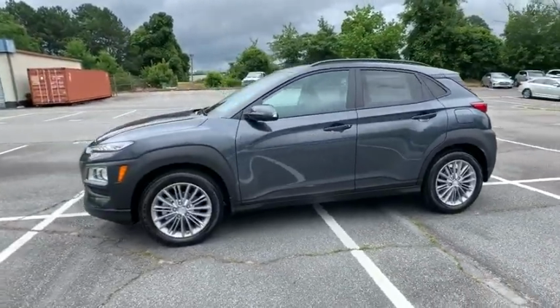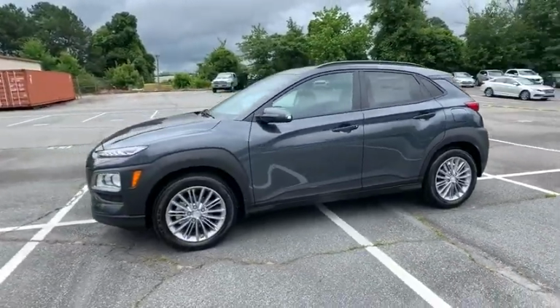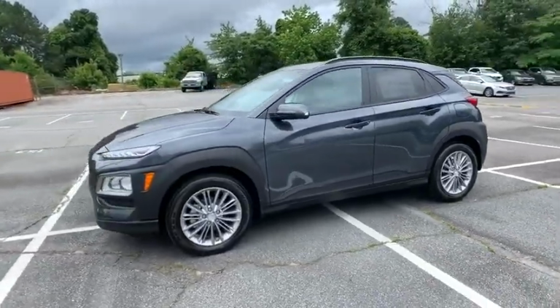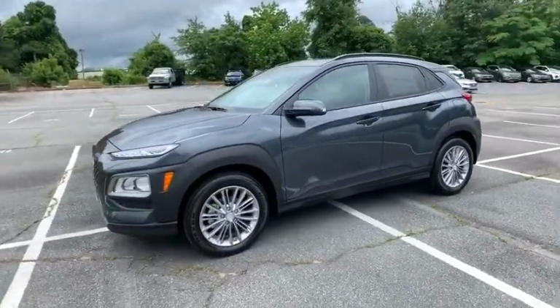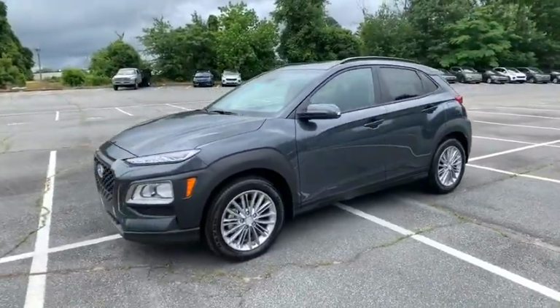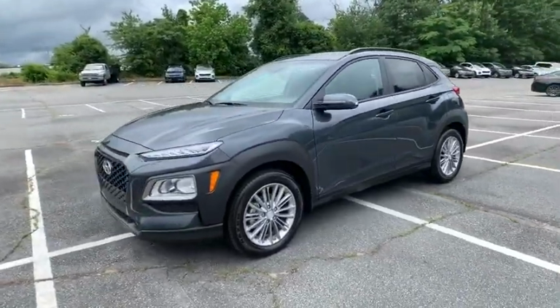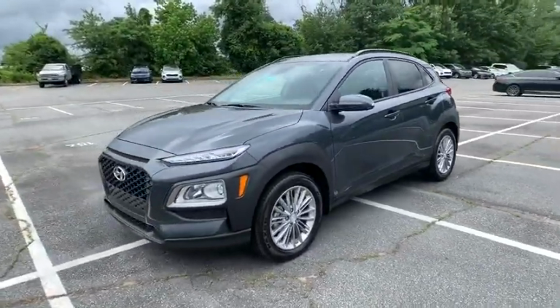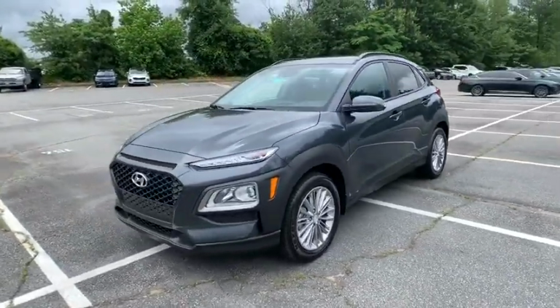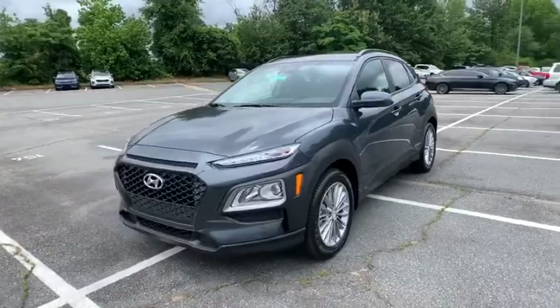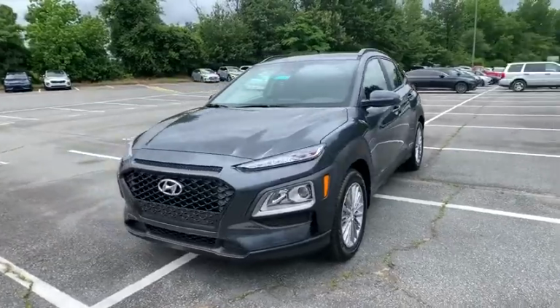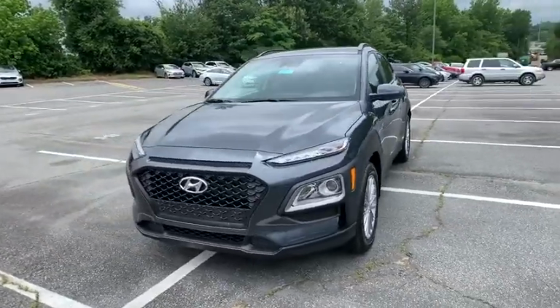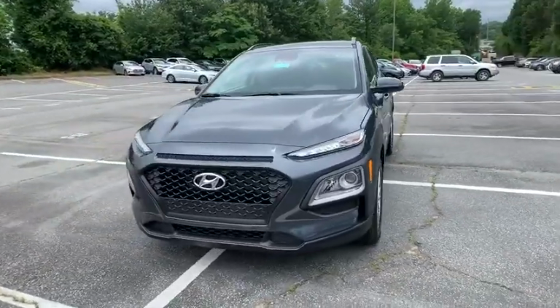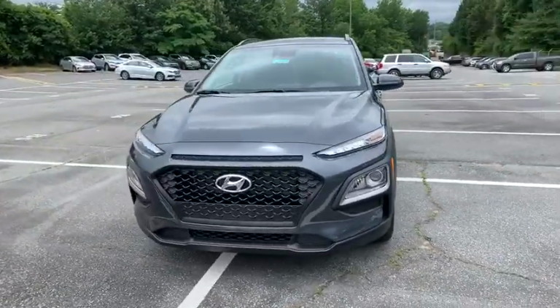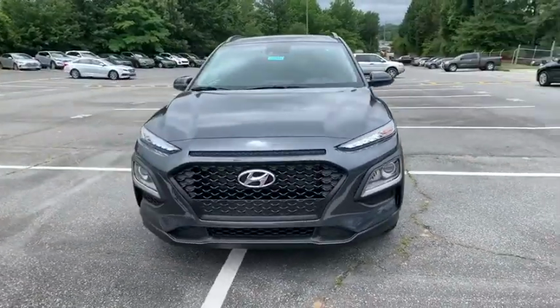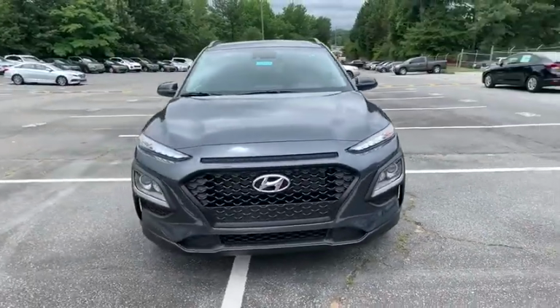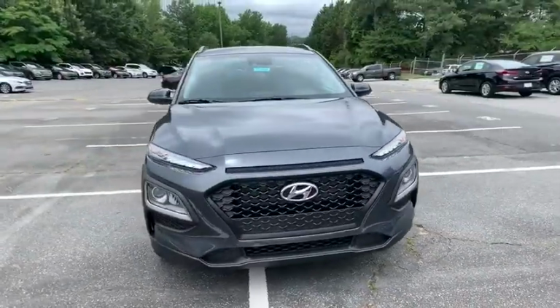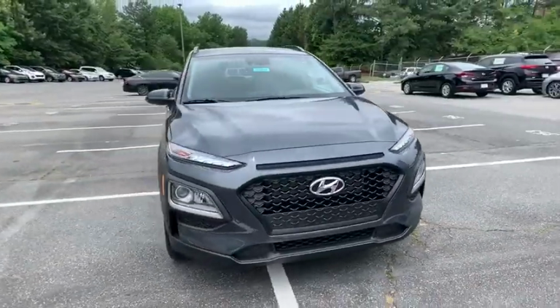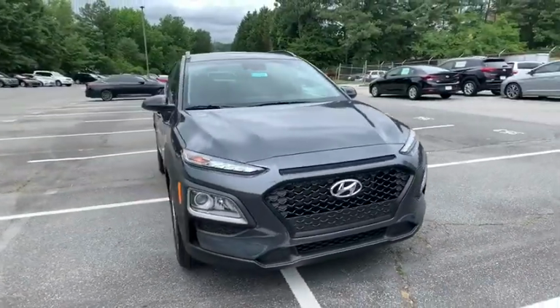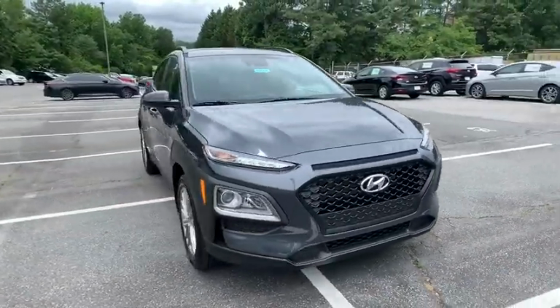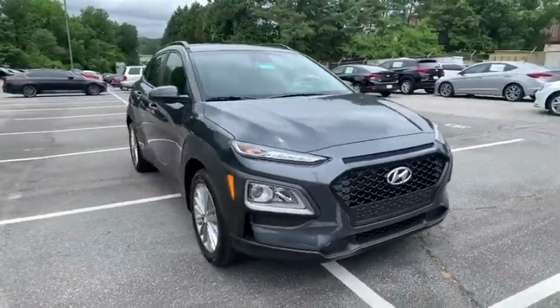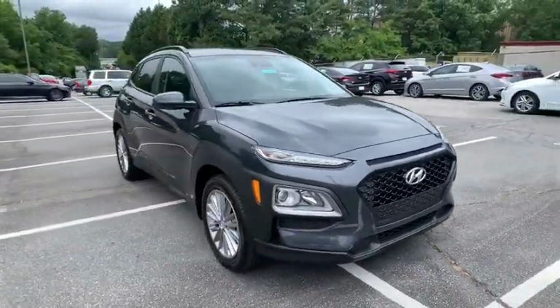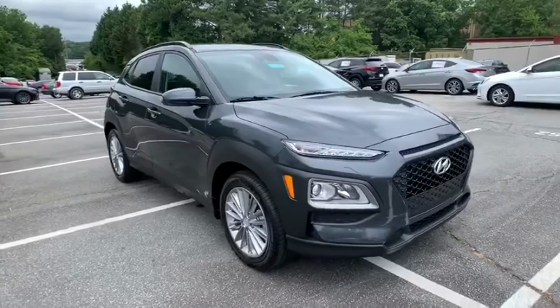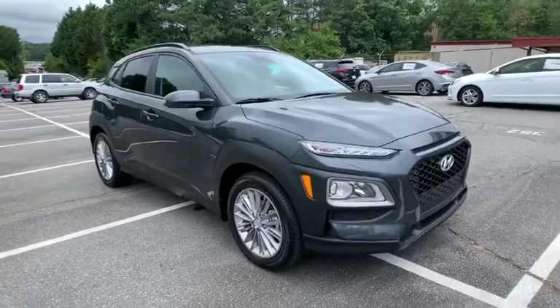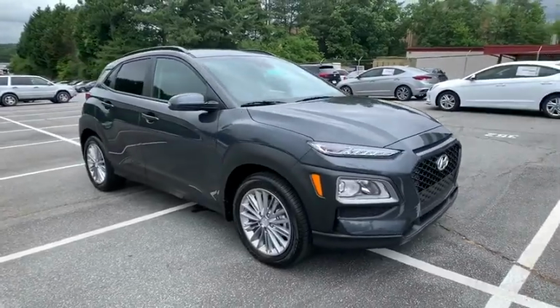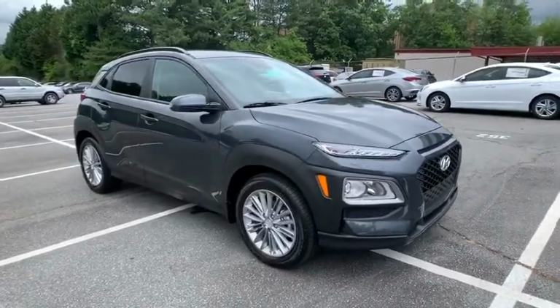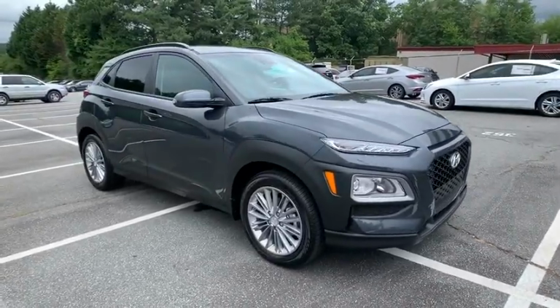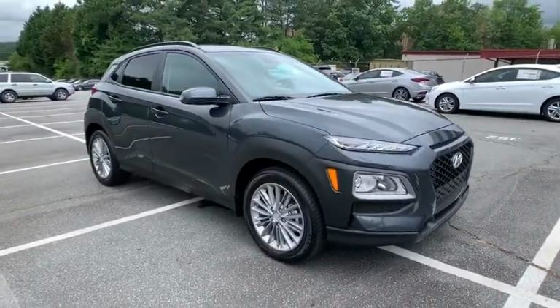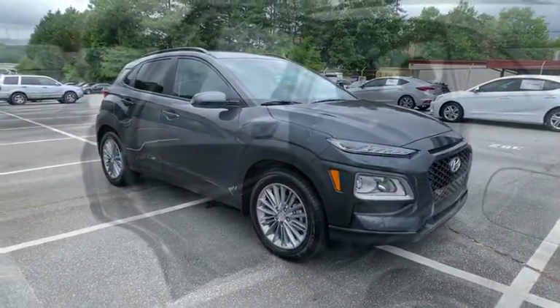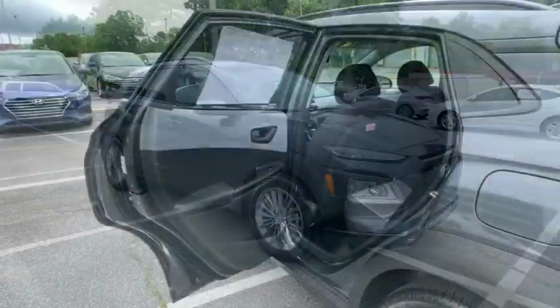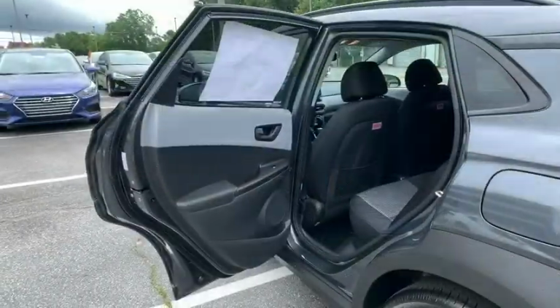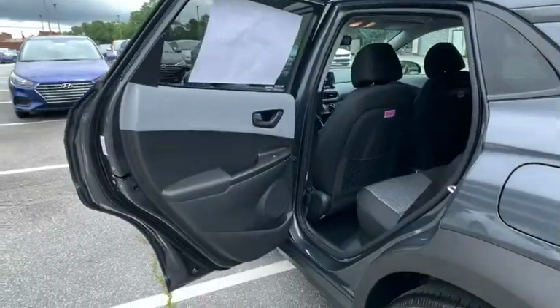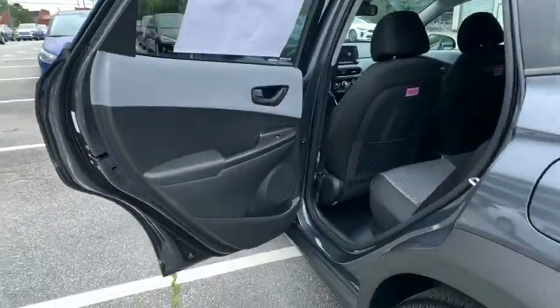Traction control, keyless entry, steering wheel audio controls, stability control, lane departure warning, anti-lock braking system, backup camera, leather wrapped steering wheel, Bluetooth, adjustable steering wheel.